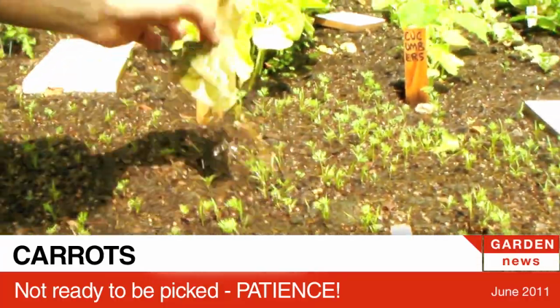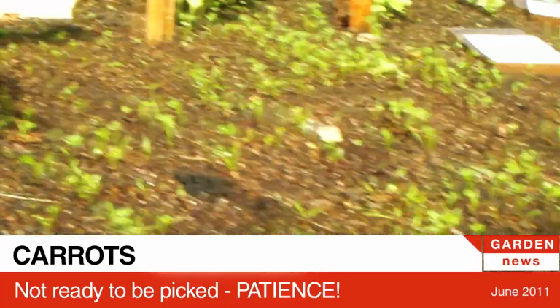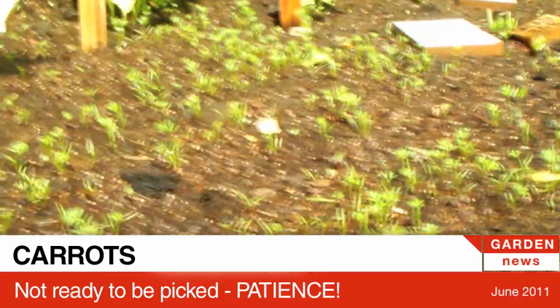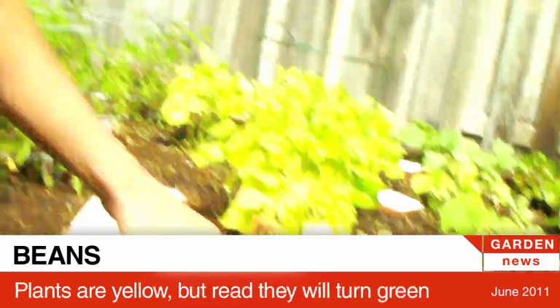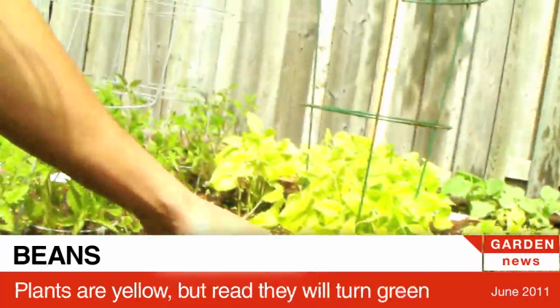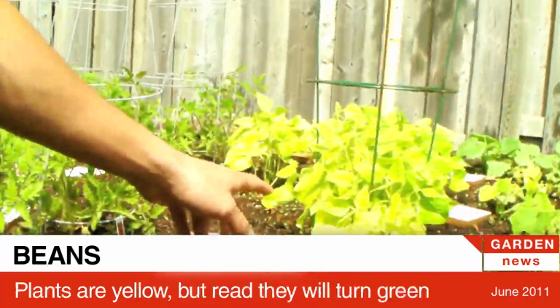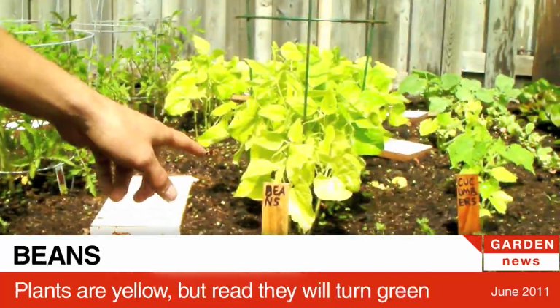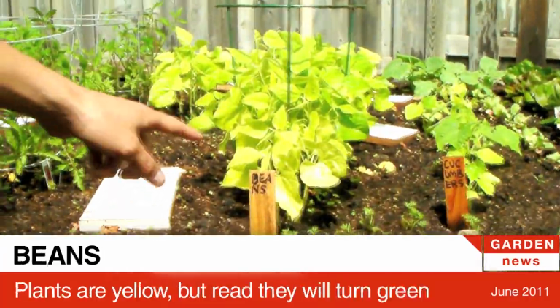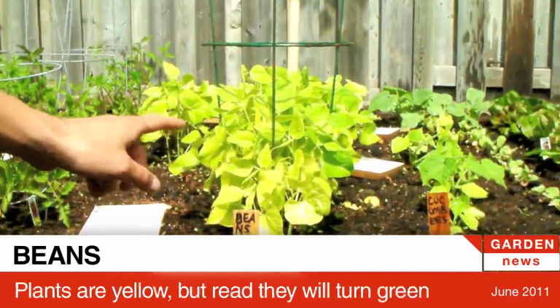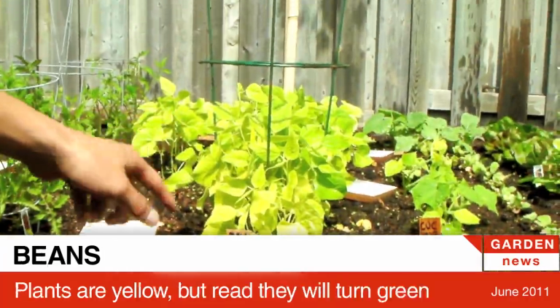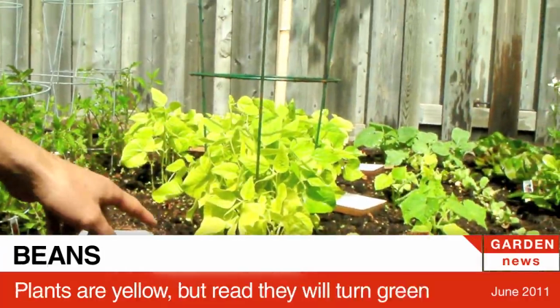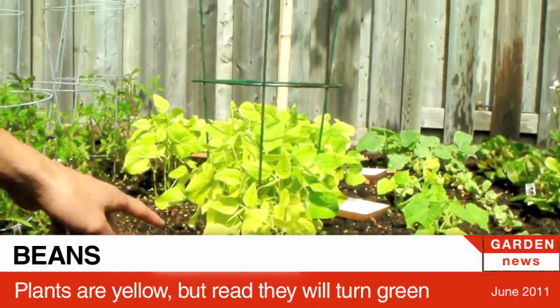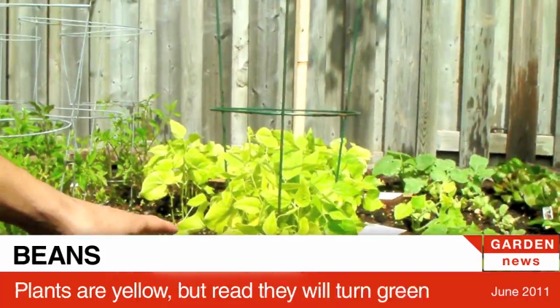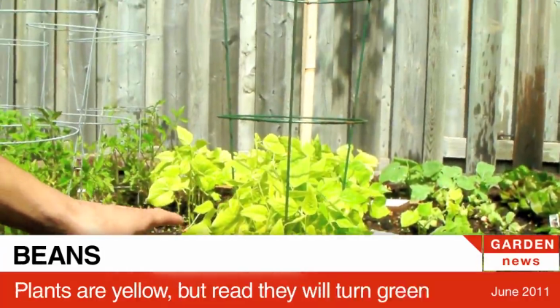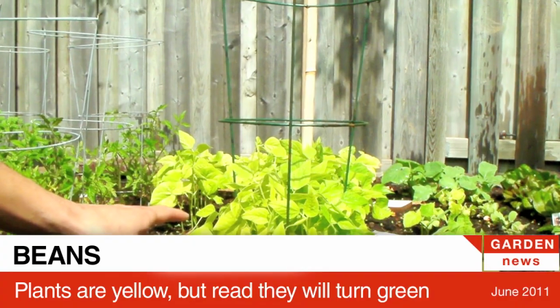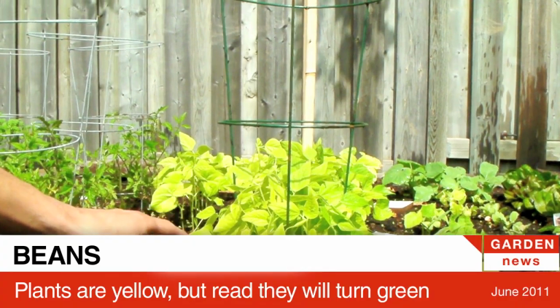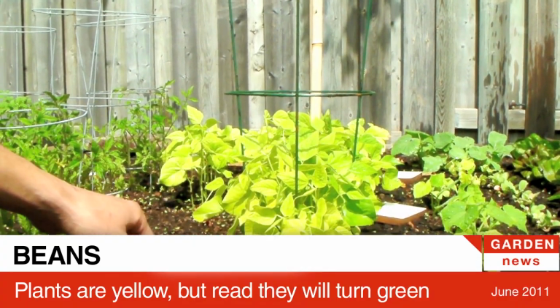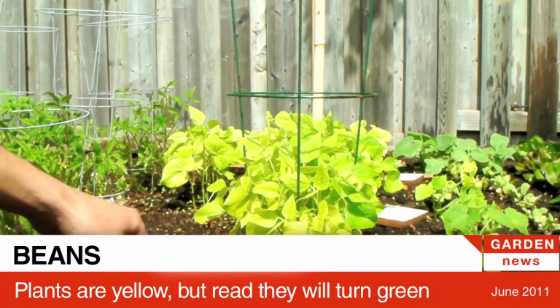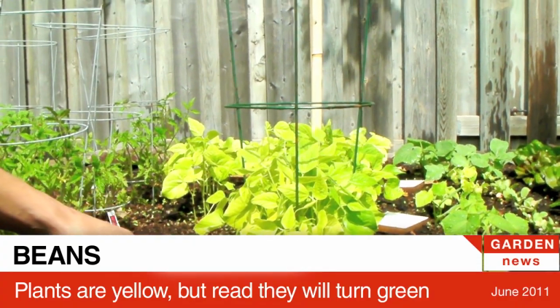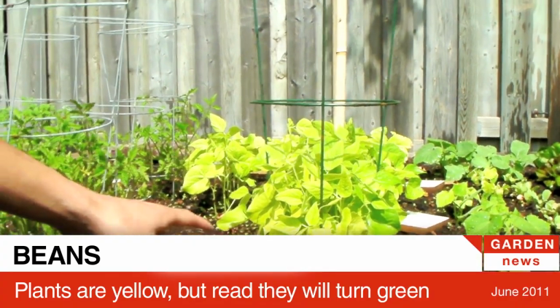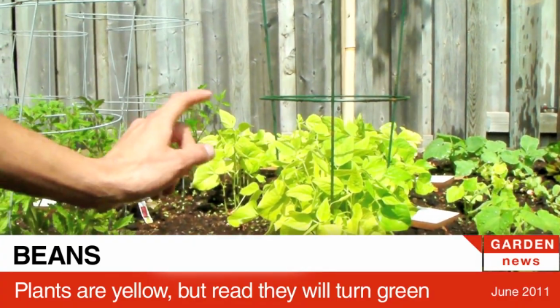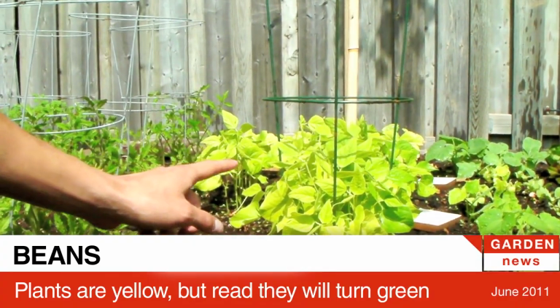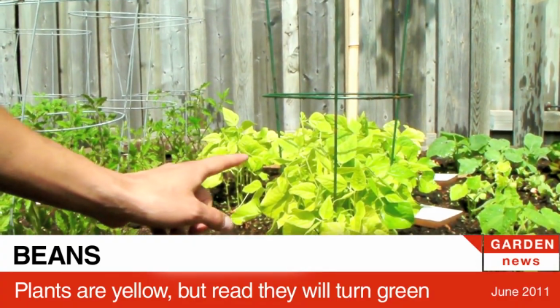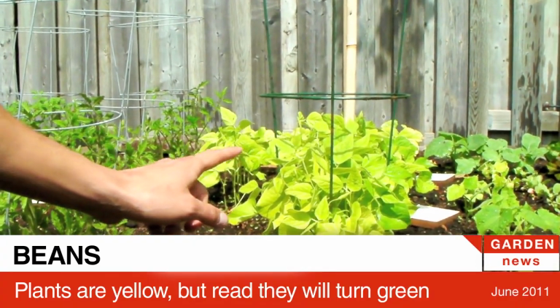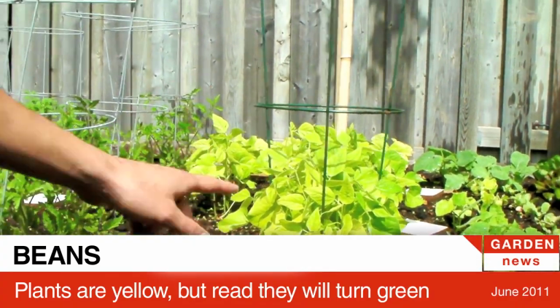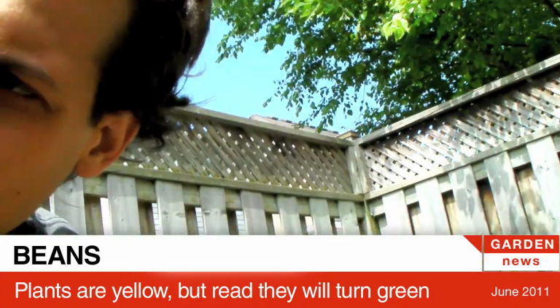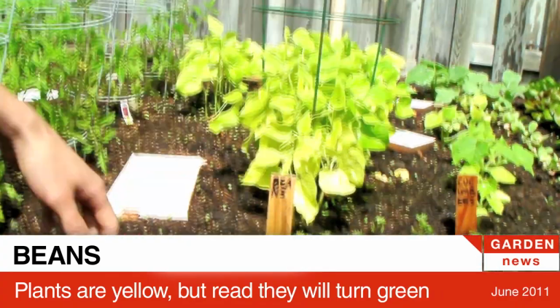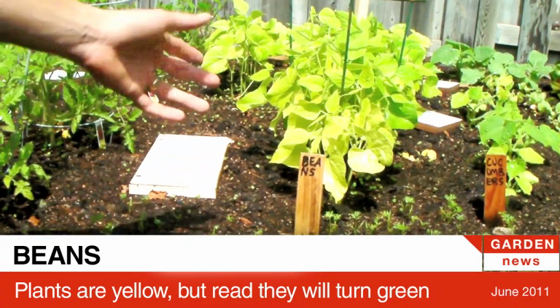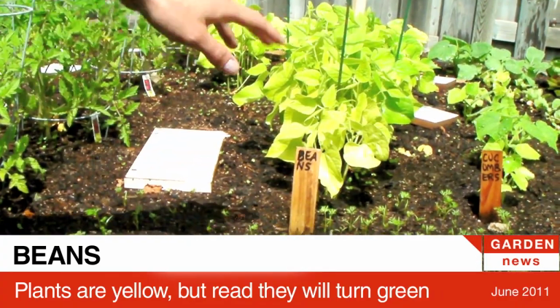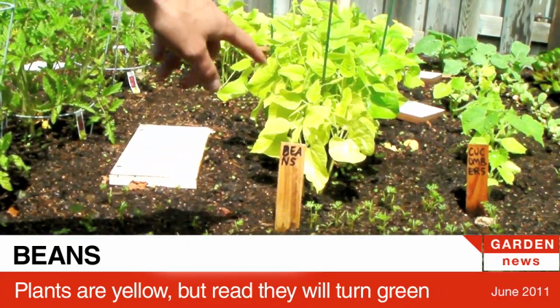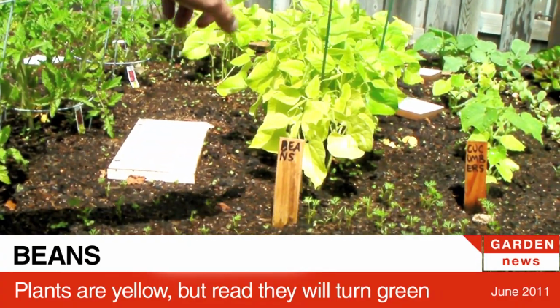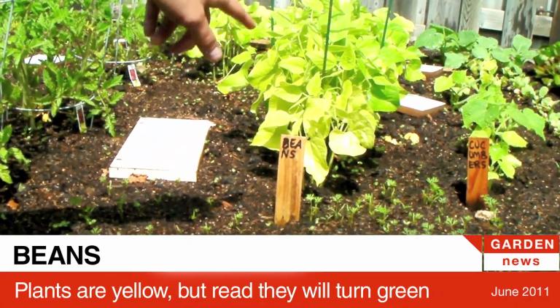Our beans are starting to yellow and we looked online and it might be getting too much water. I don't know, we gotta figure out what to do.